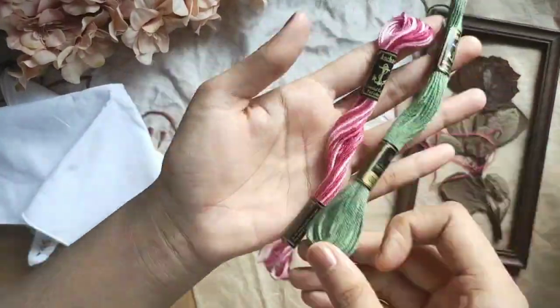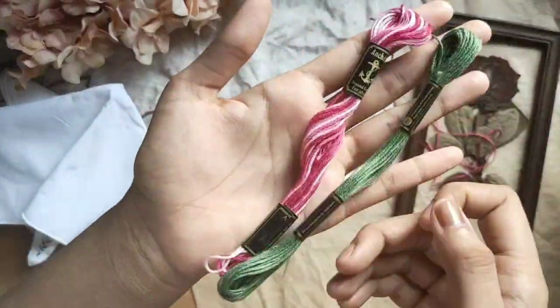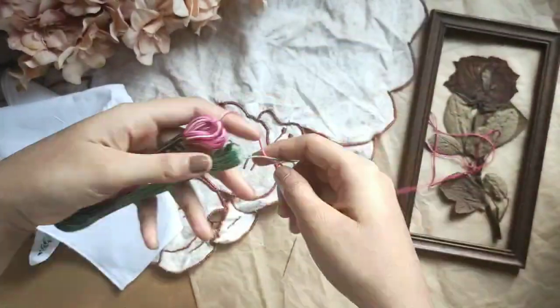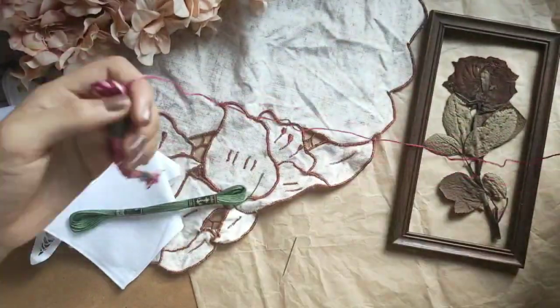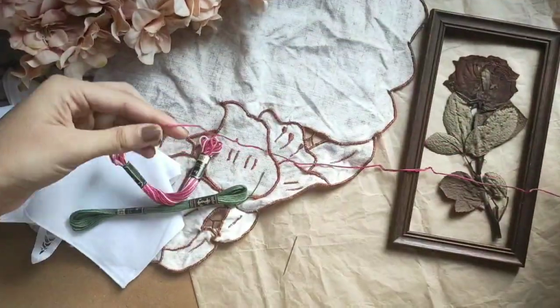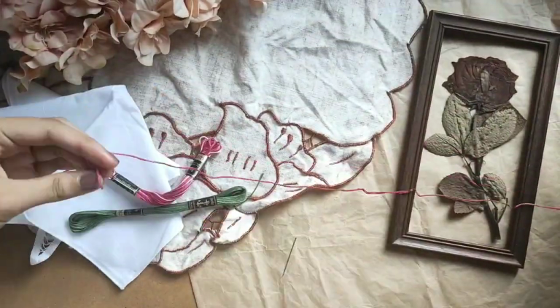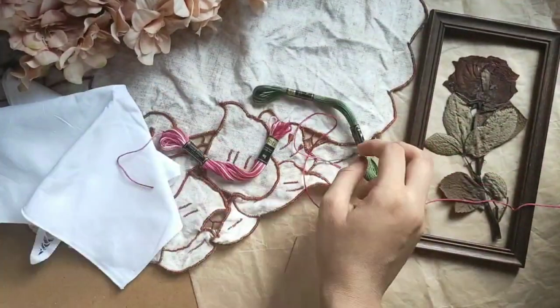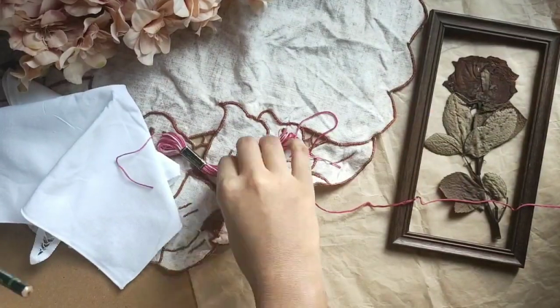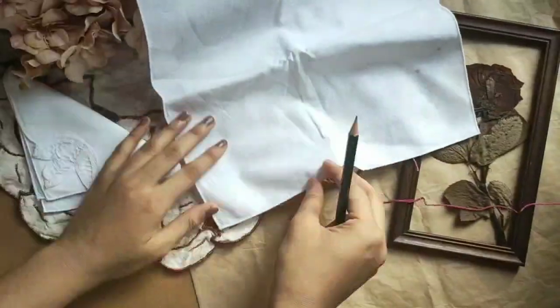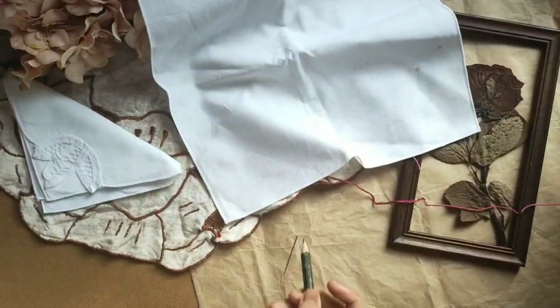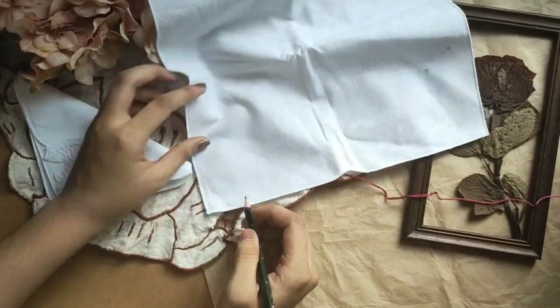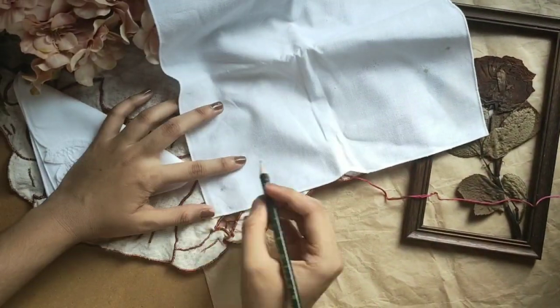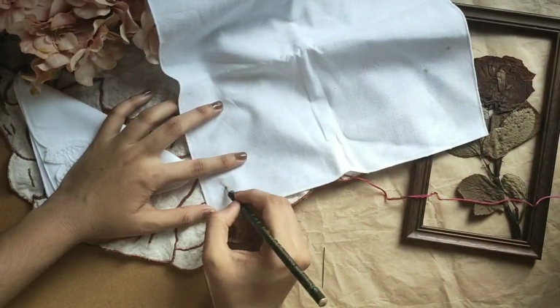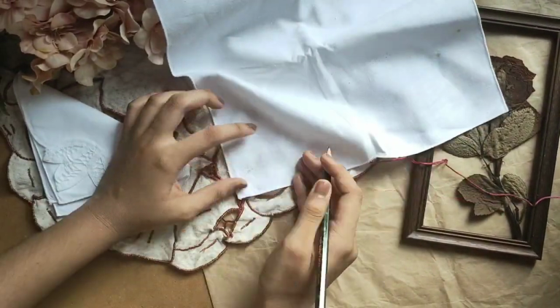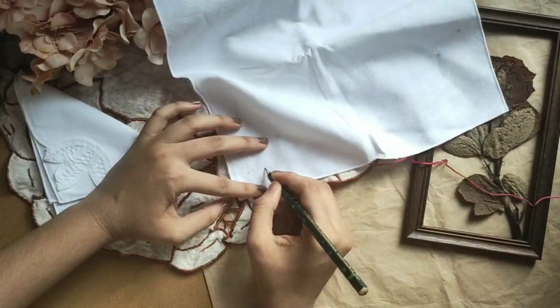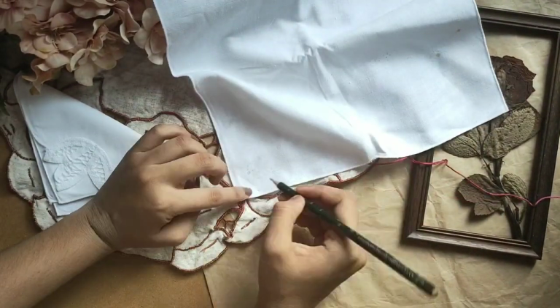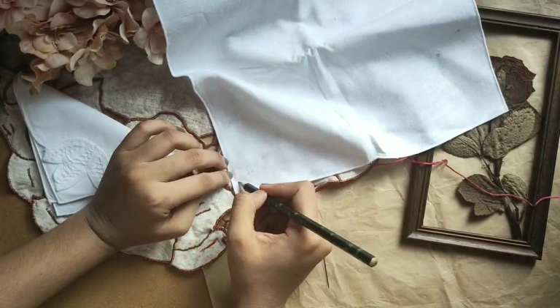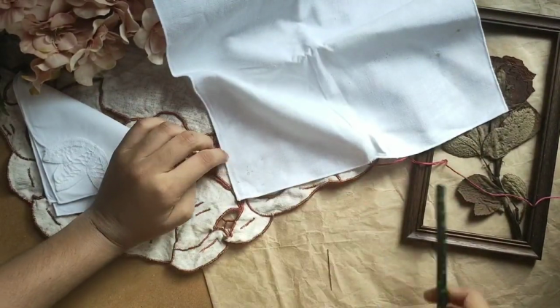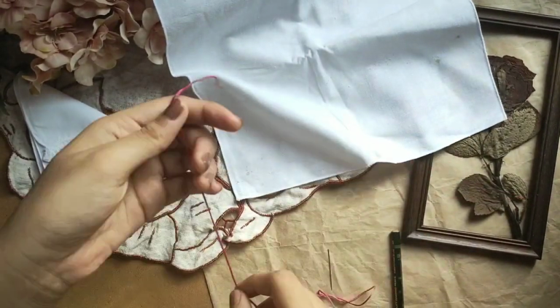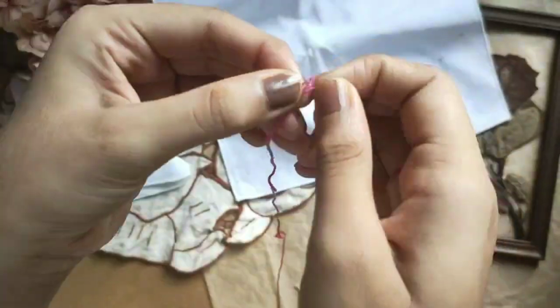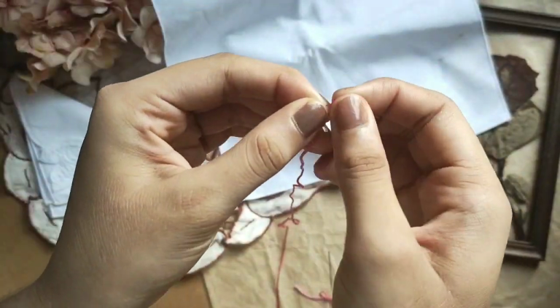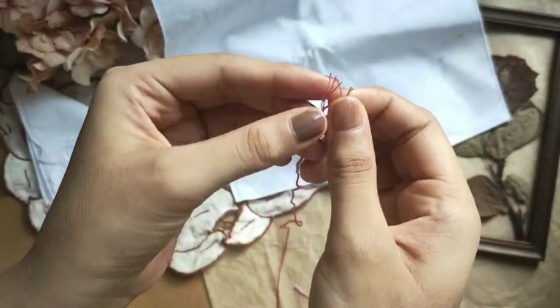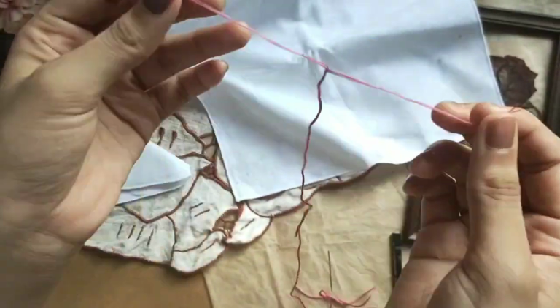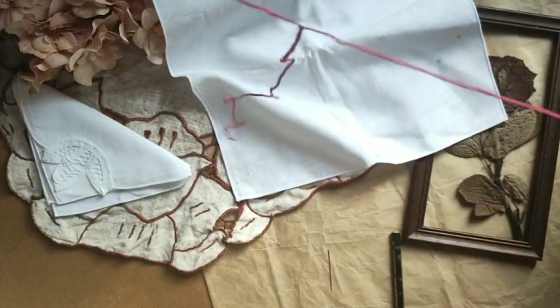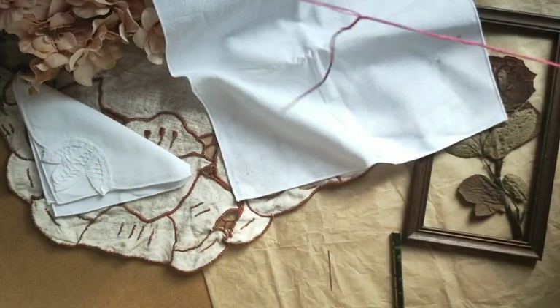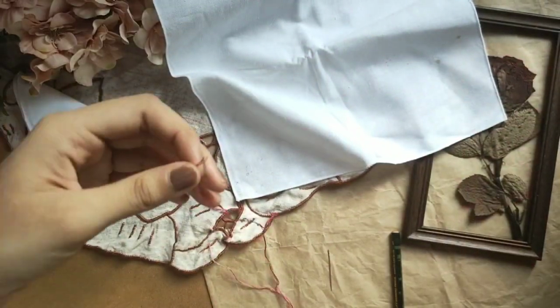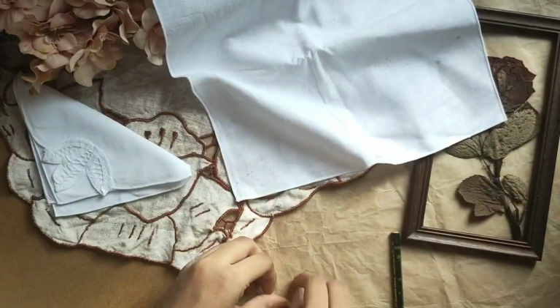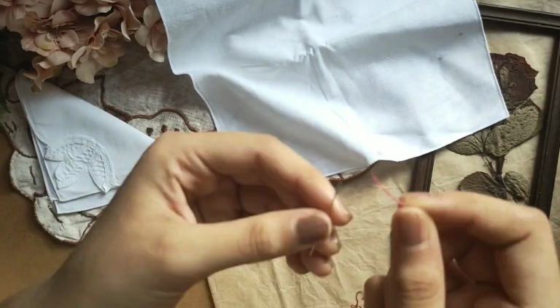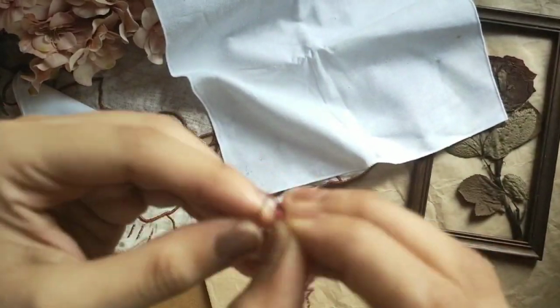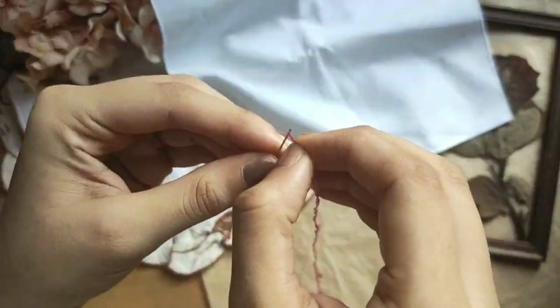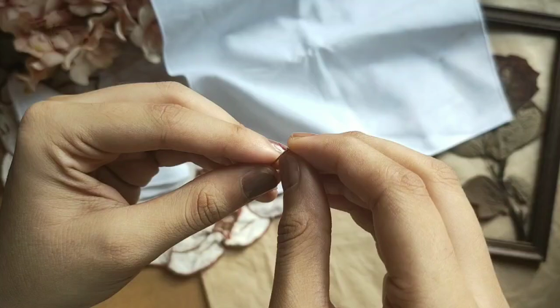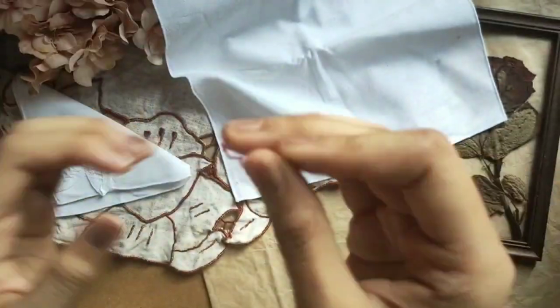You can draw your design on it — anything that is really basic is just required — and you can start off by just threading a needle and going about it however you like.